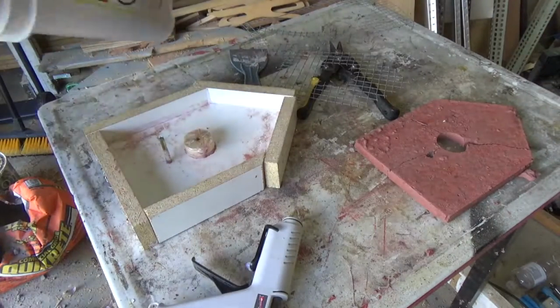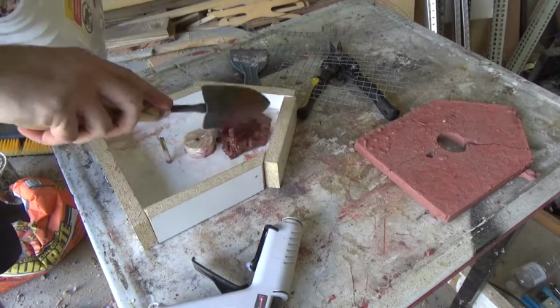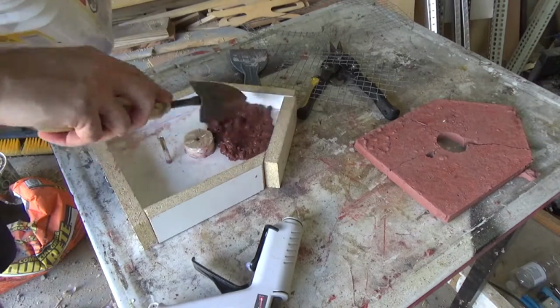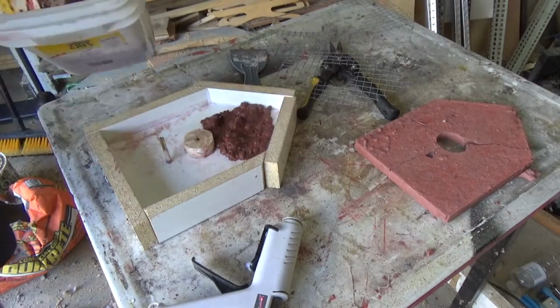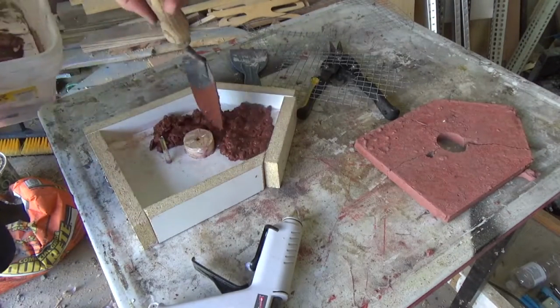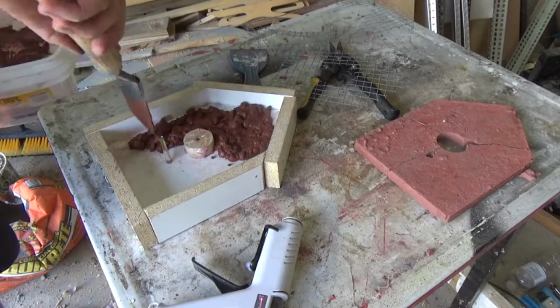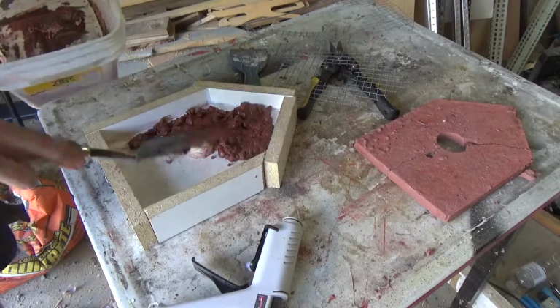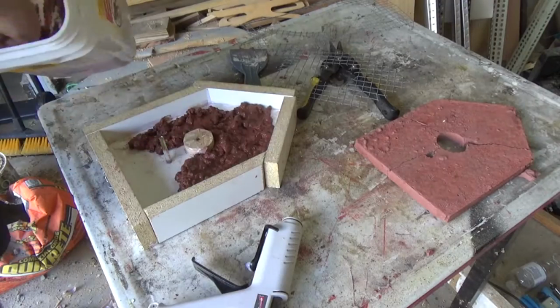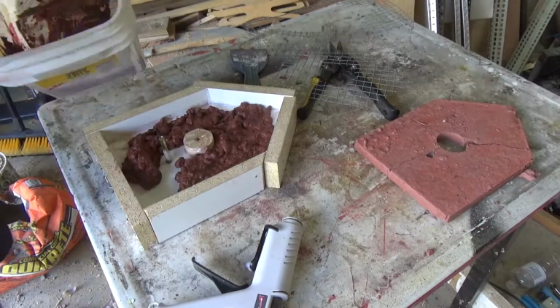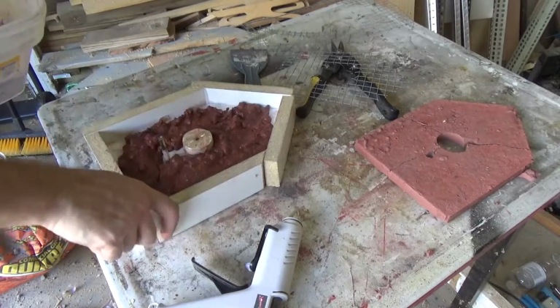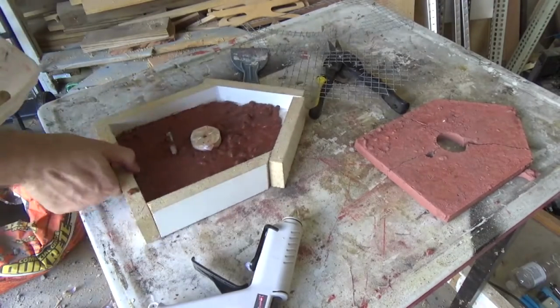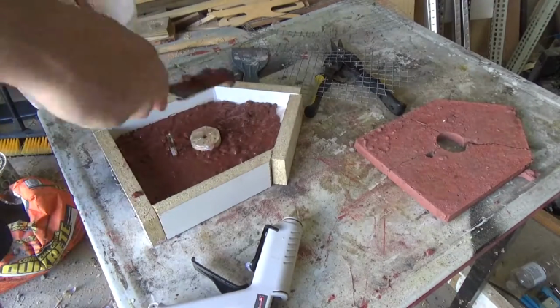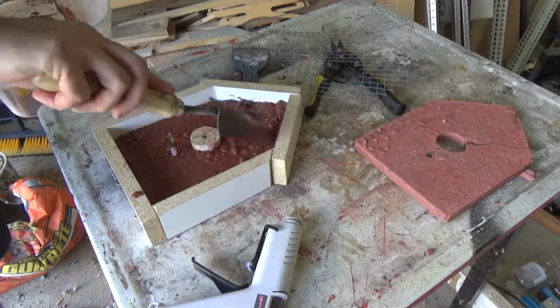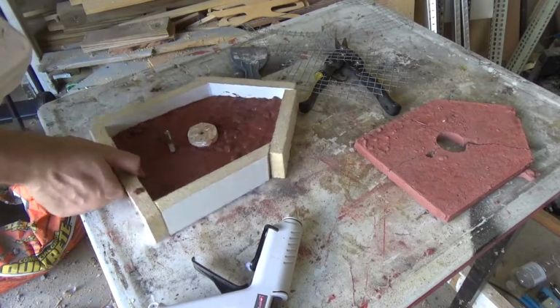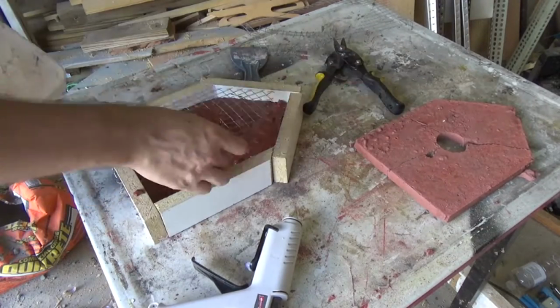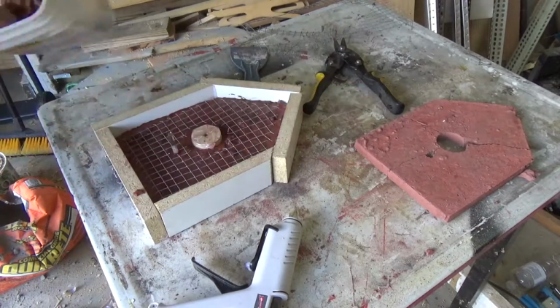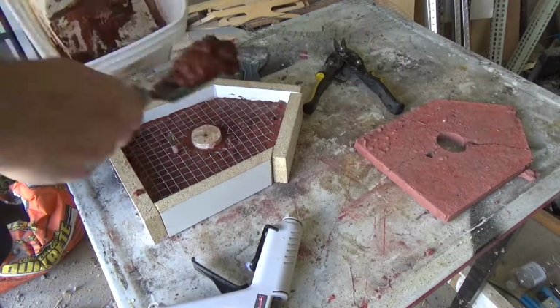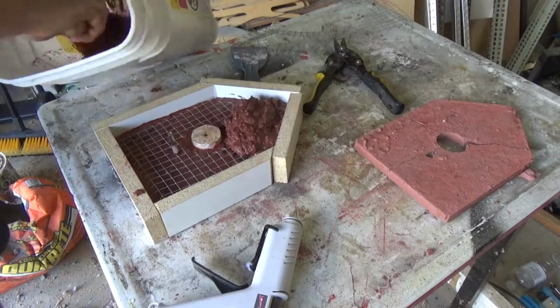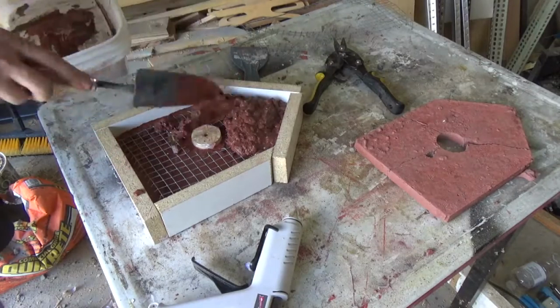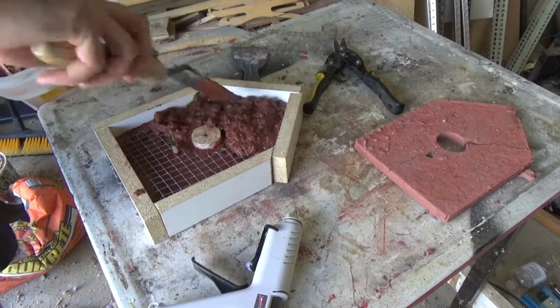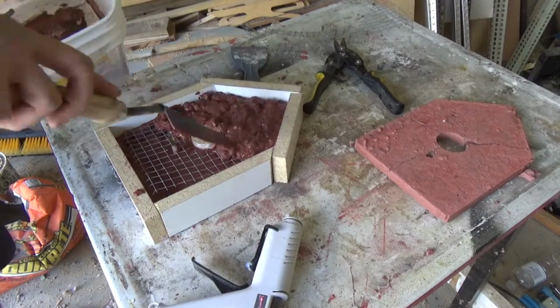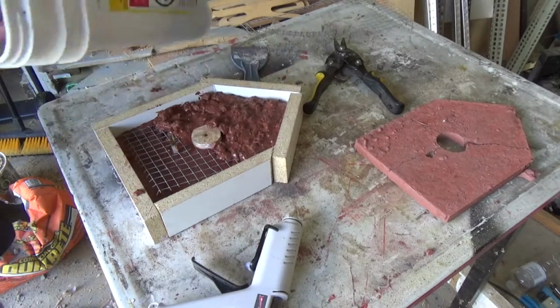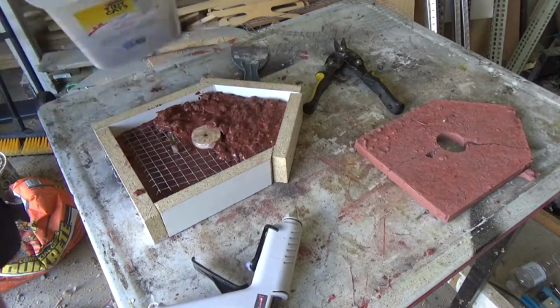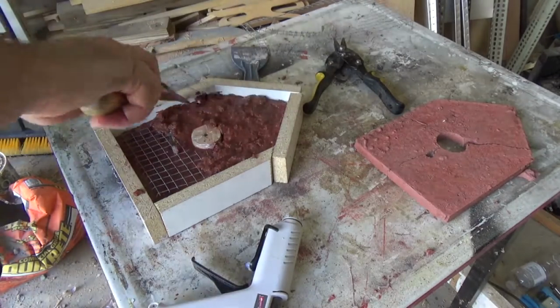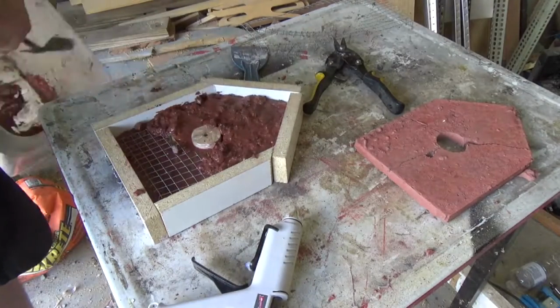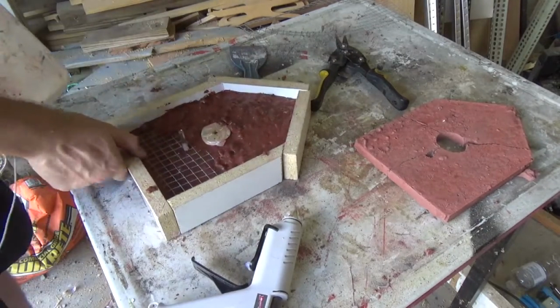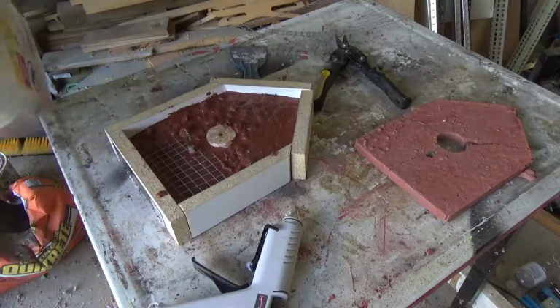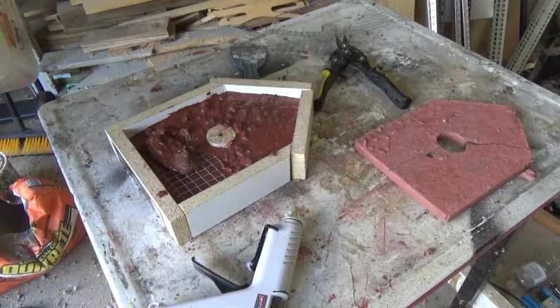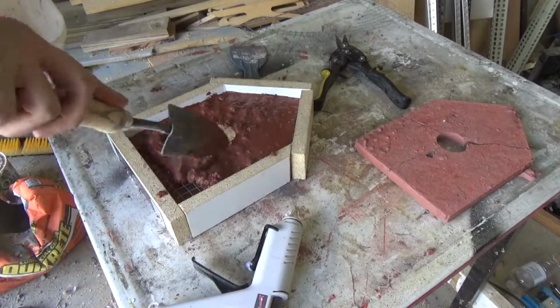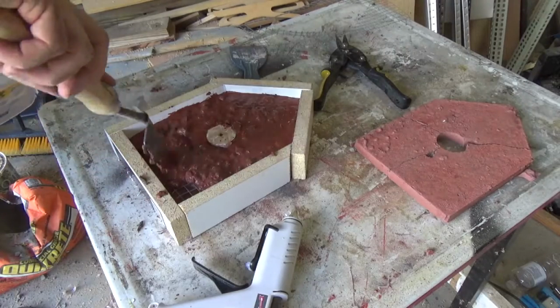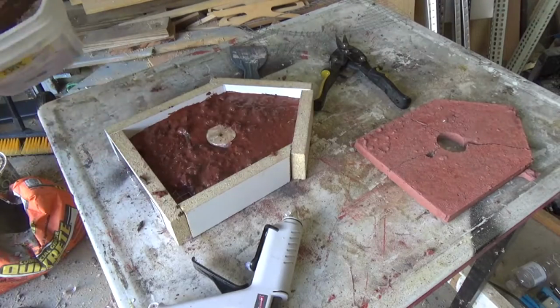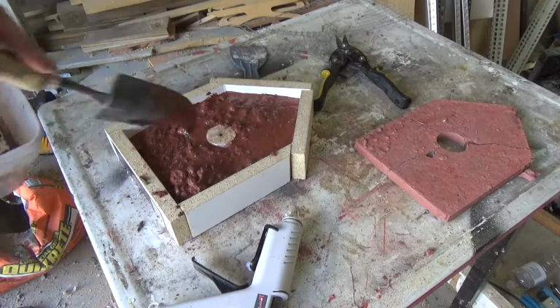After I mixed some more concrete I put about half of it in the mold, then I put the hardware cloth on top and put the other half on top. I had to take the bigger rocks out of the concrete because they just wouldn't settle because of the hardware cloth.